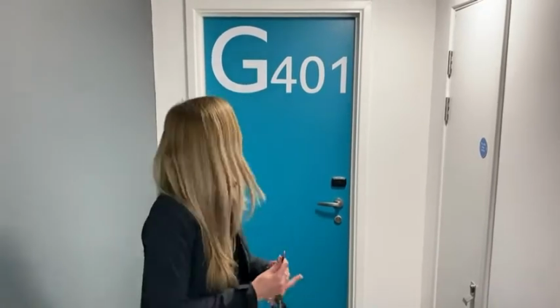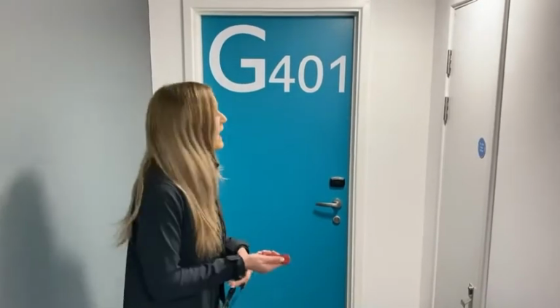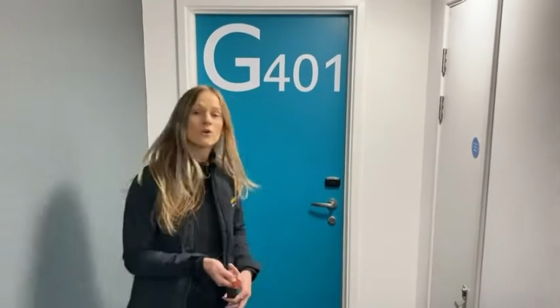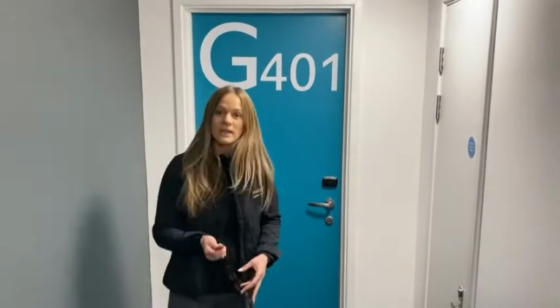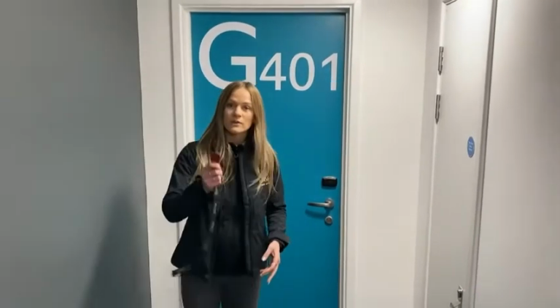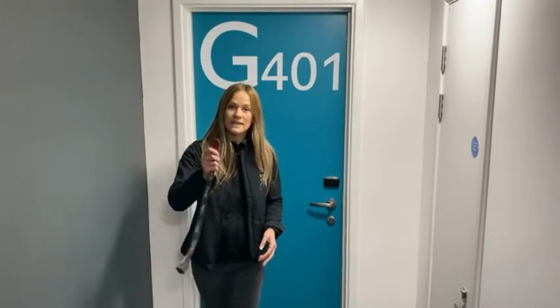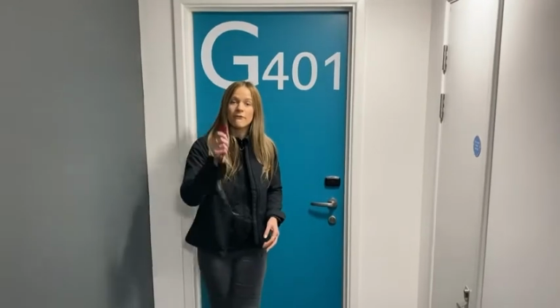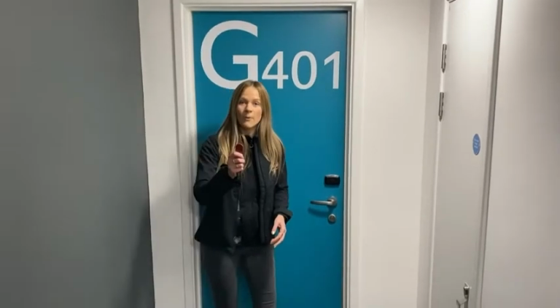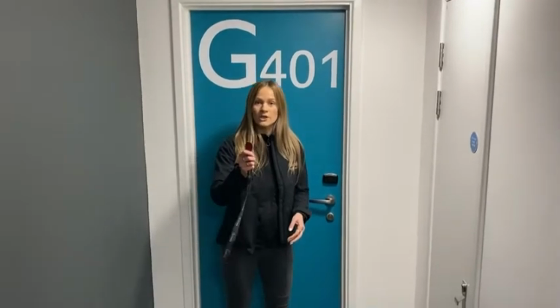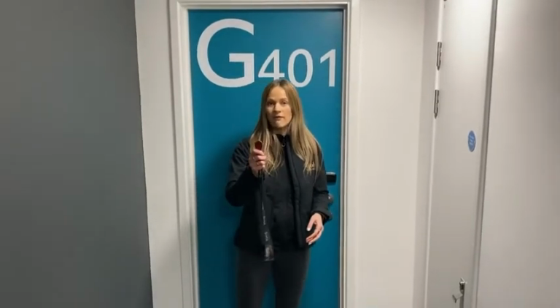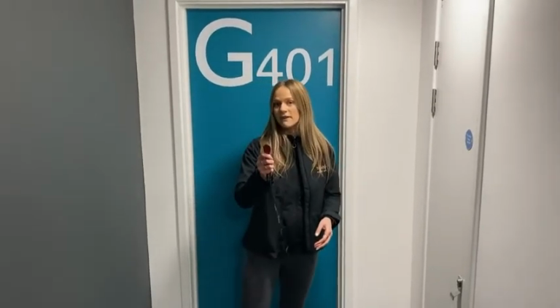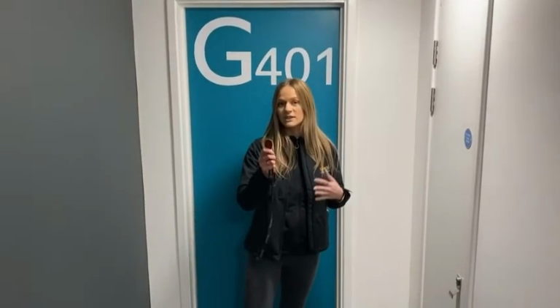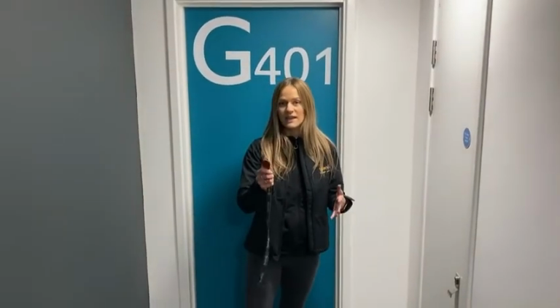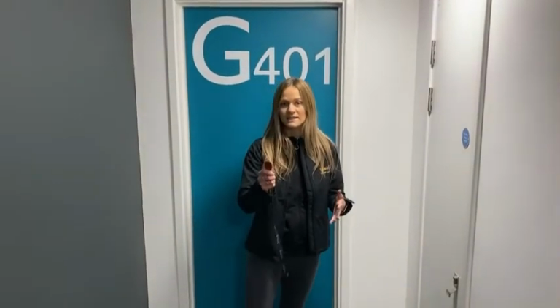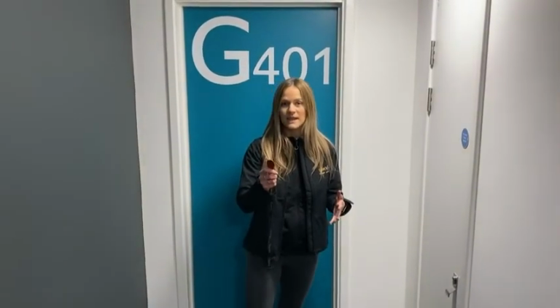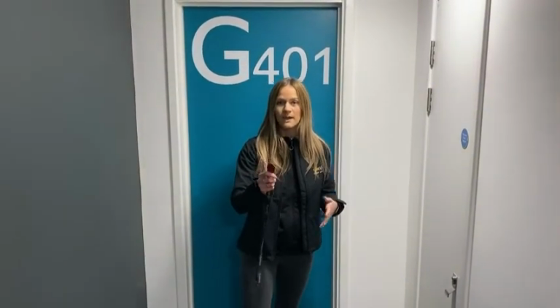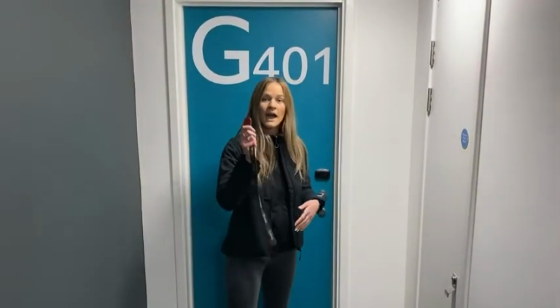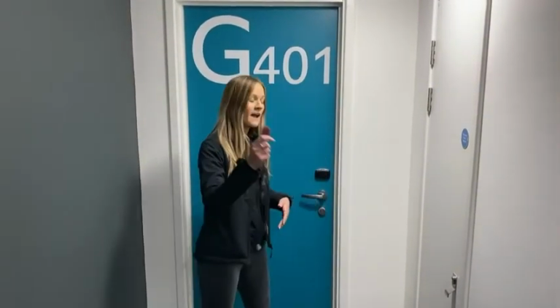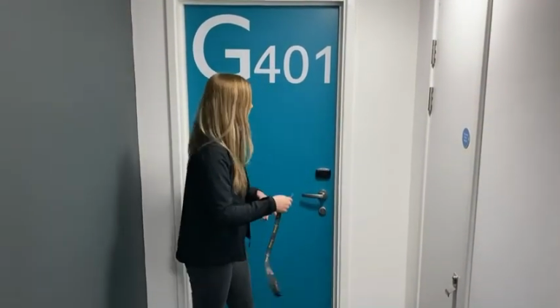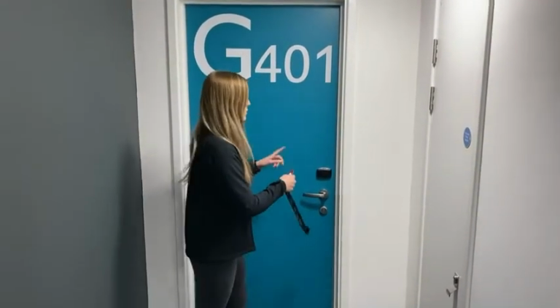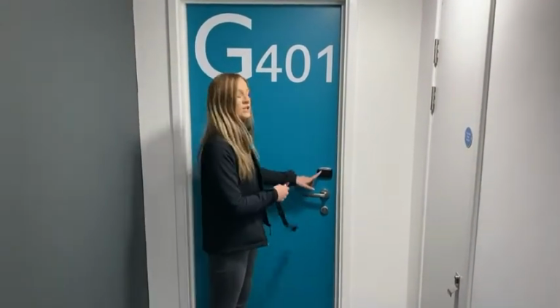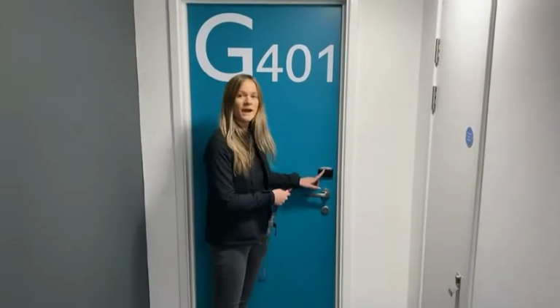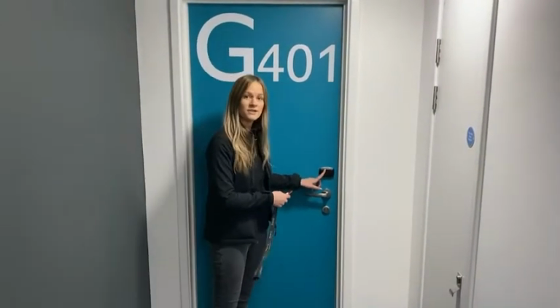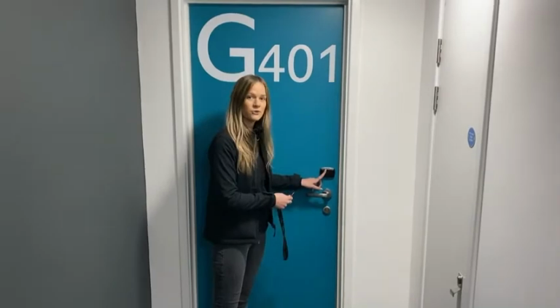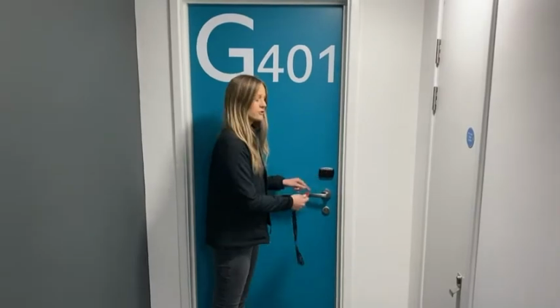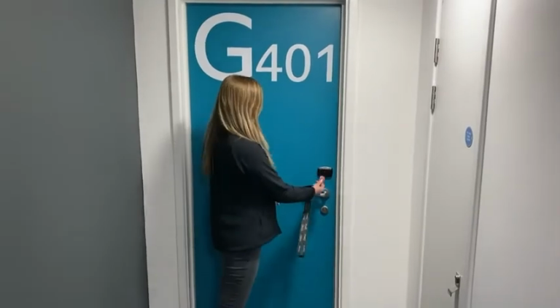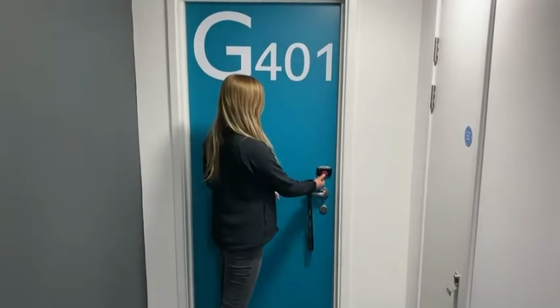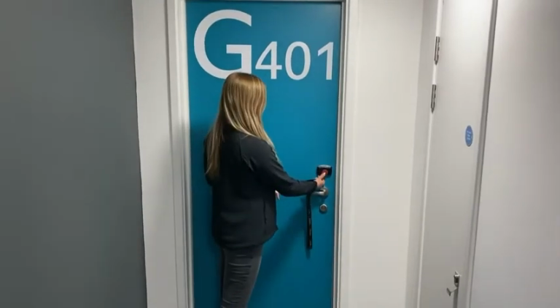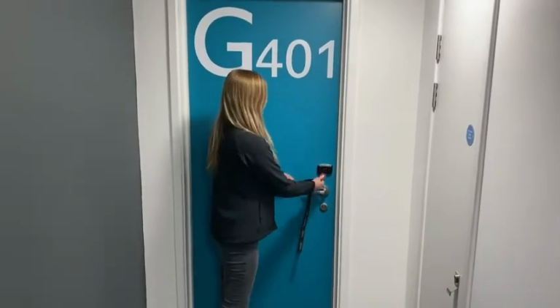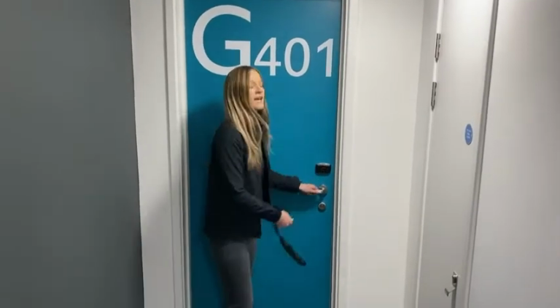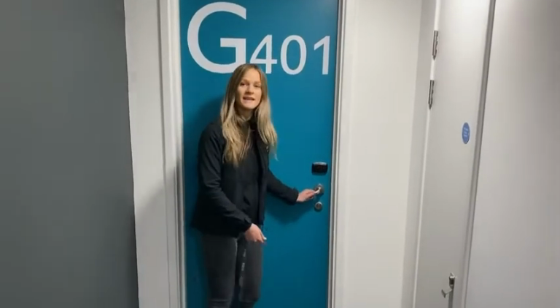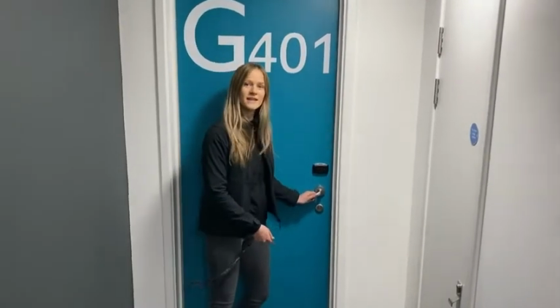As always, you will get a FOB when you arrive here to check in in September, and that FOB will bring you access to your door like such.